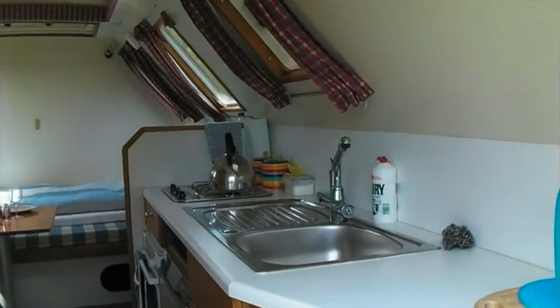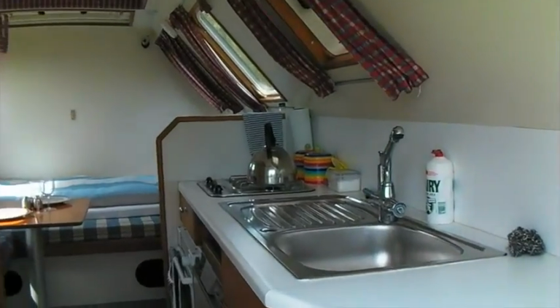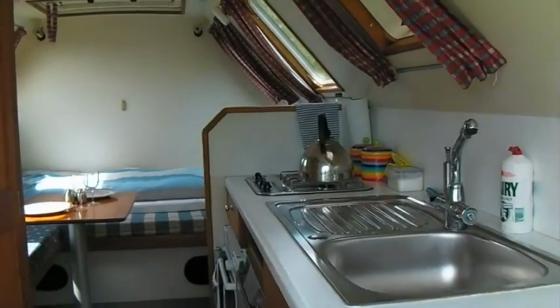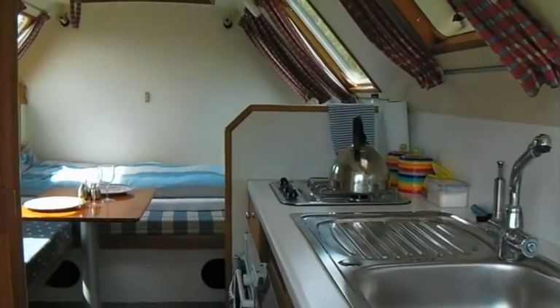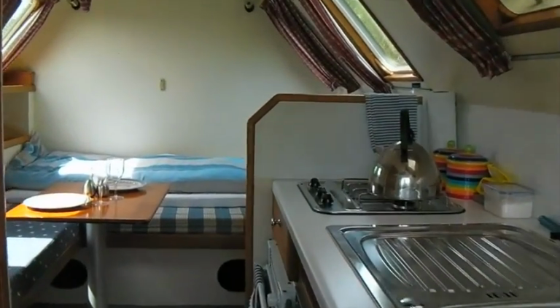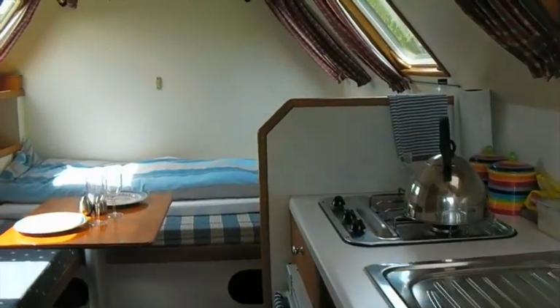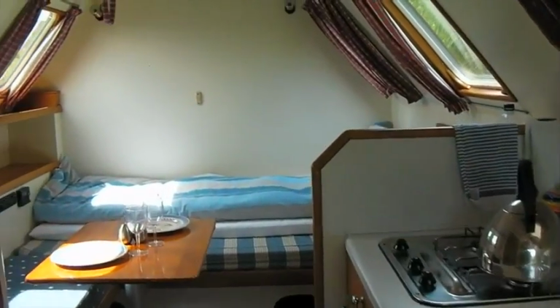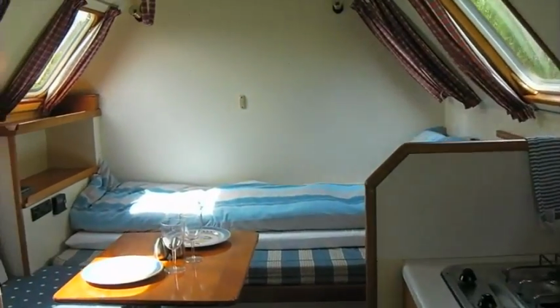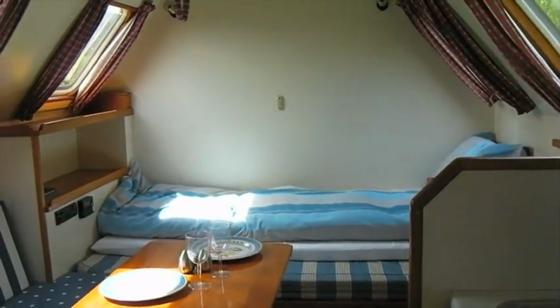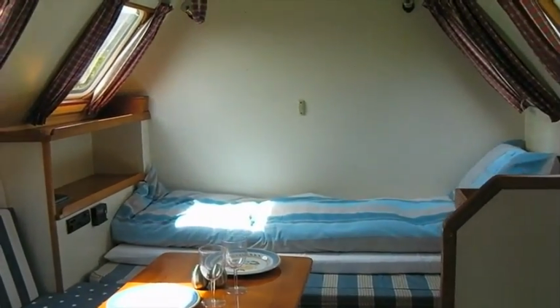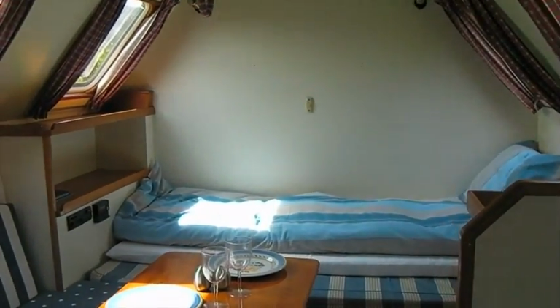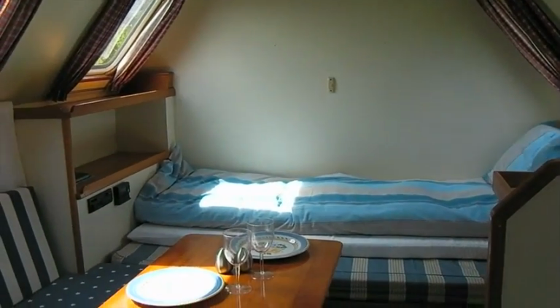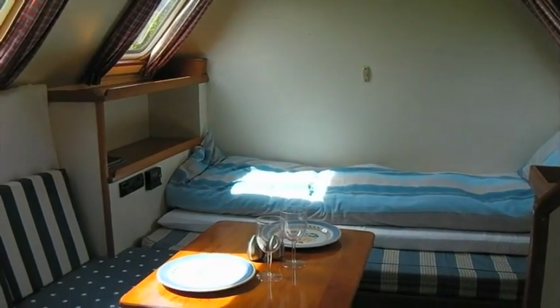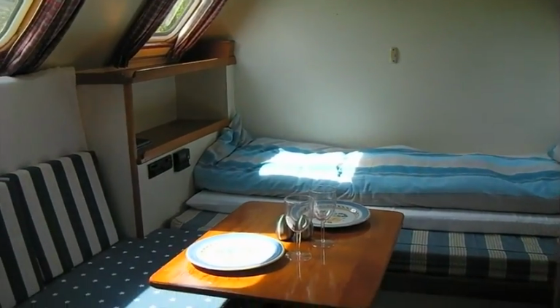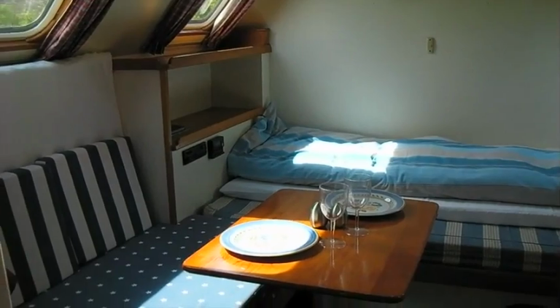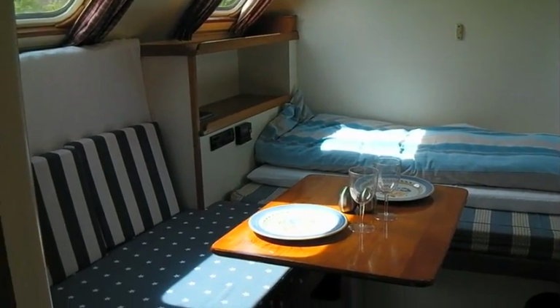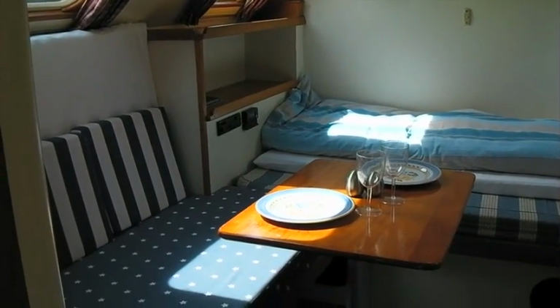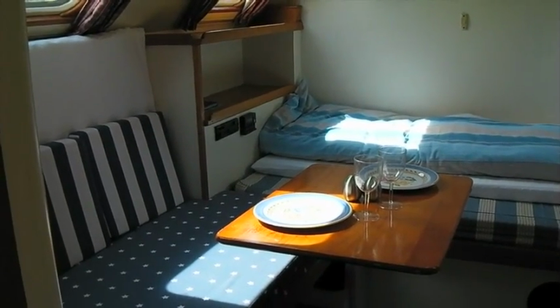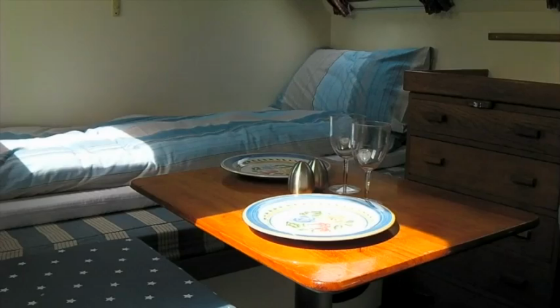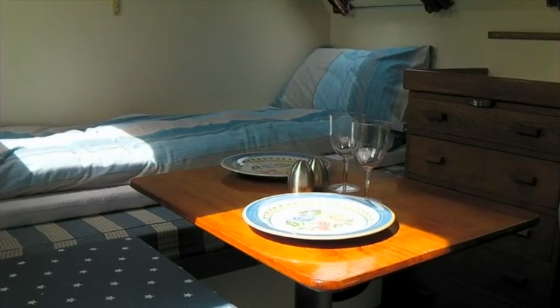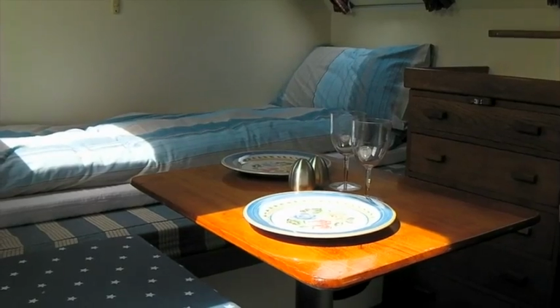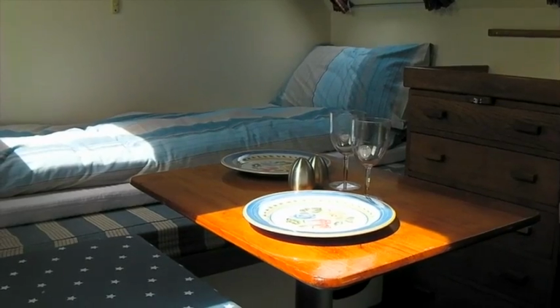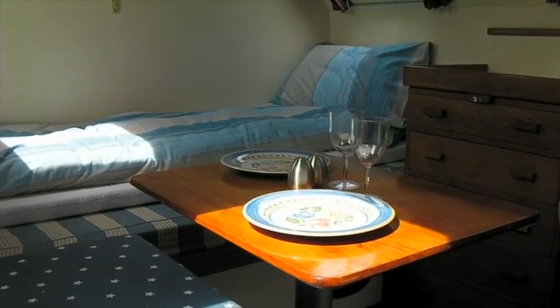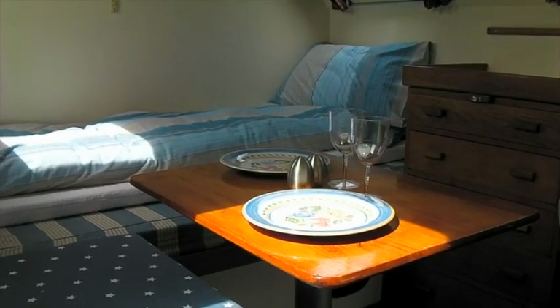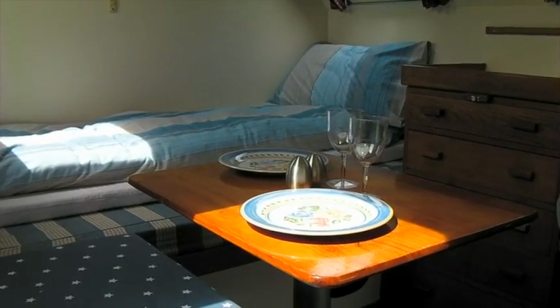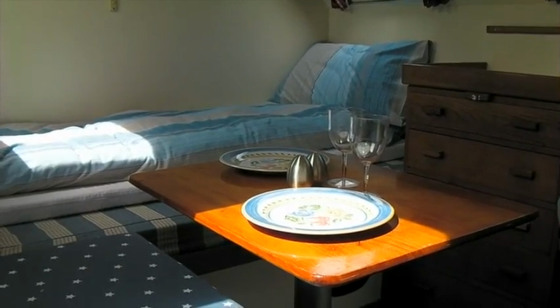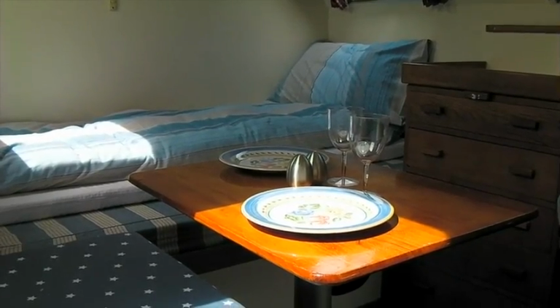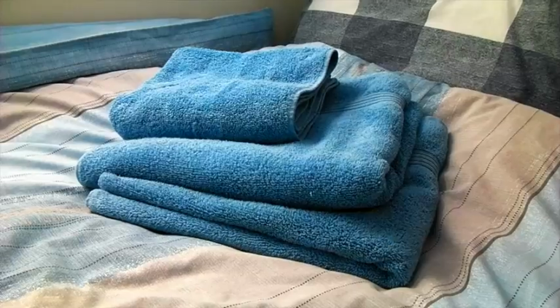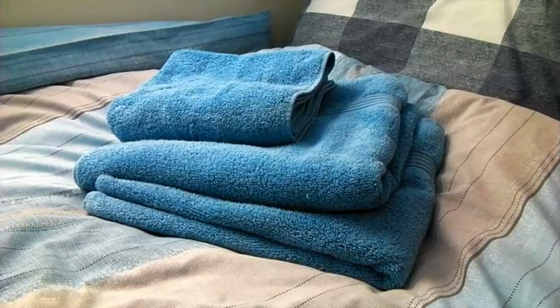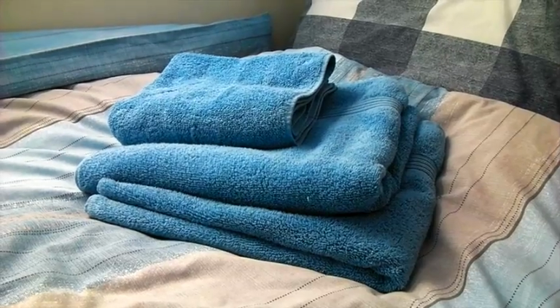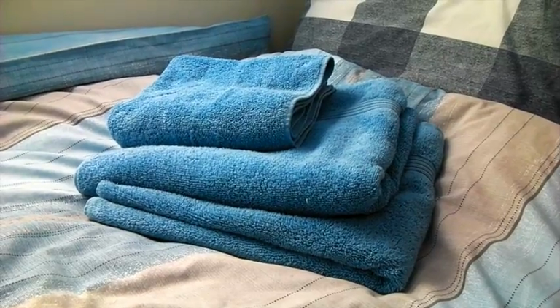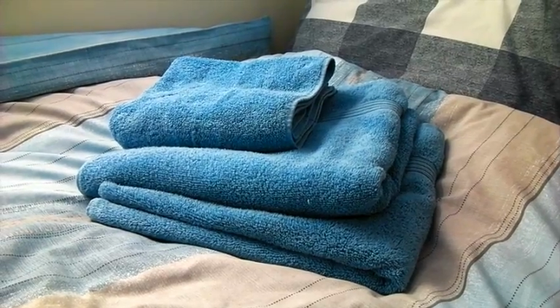Welcome to Boris's insides. Boris sleeps two people in considerable comfort. No army issue horsehair bunks here. In Boris you get memory foam mattresses, Egyptian linen and fluffy warm towels. Bliss.